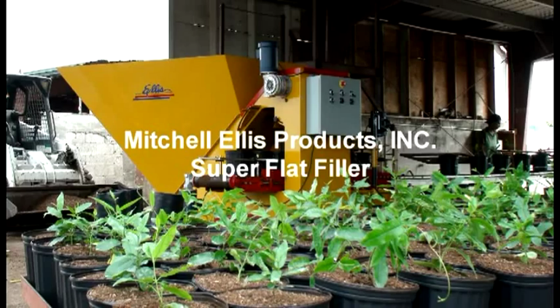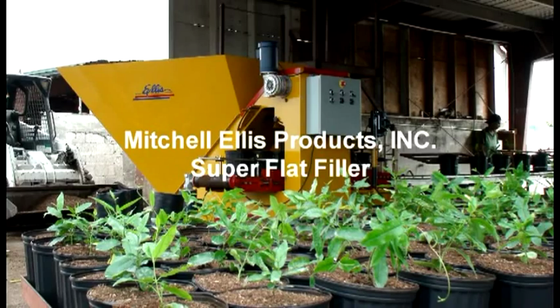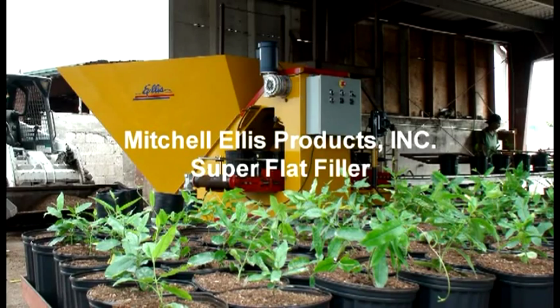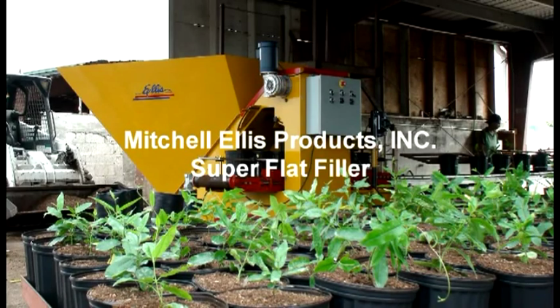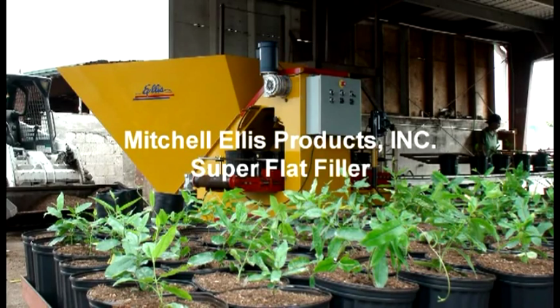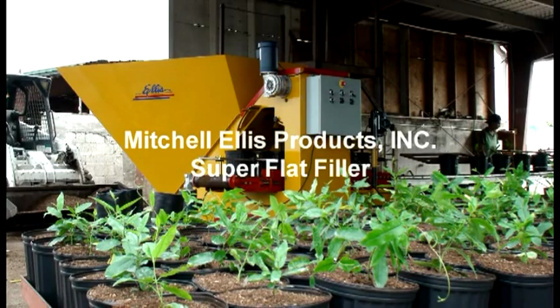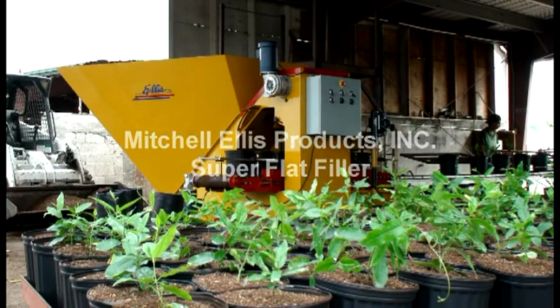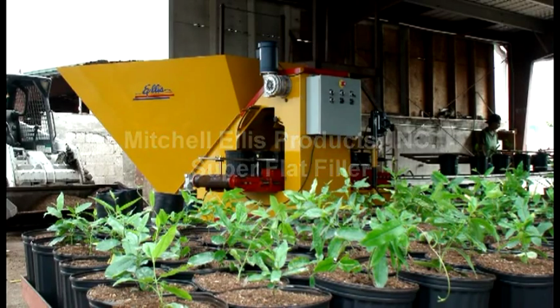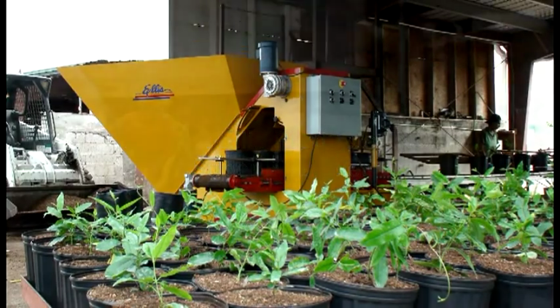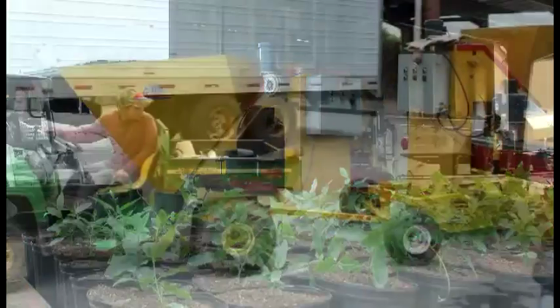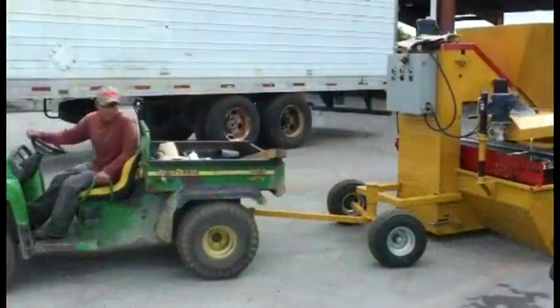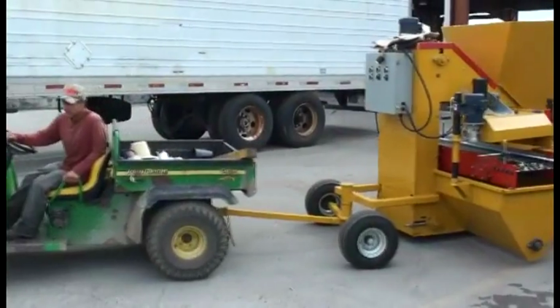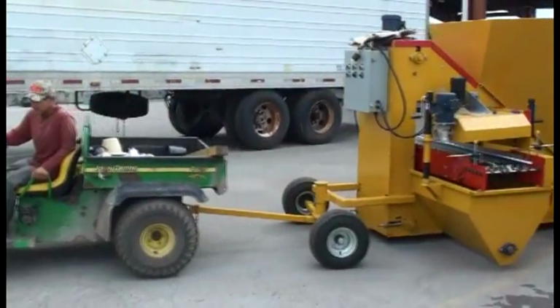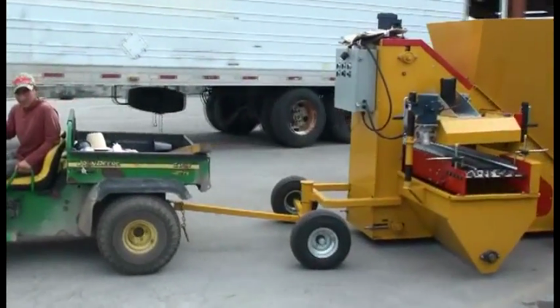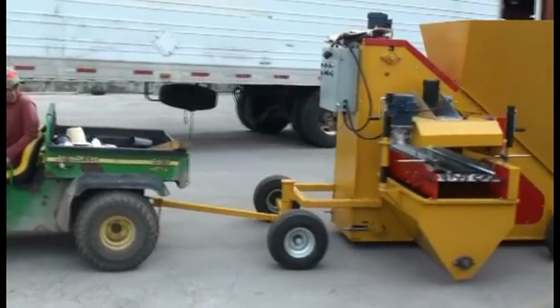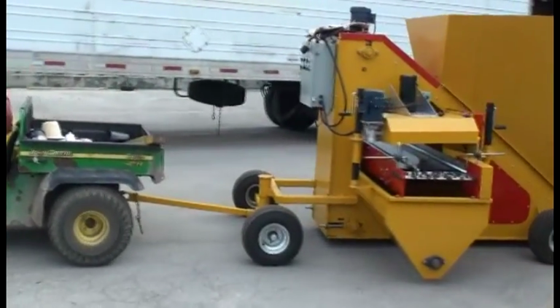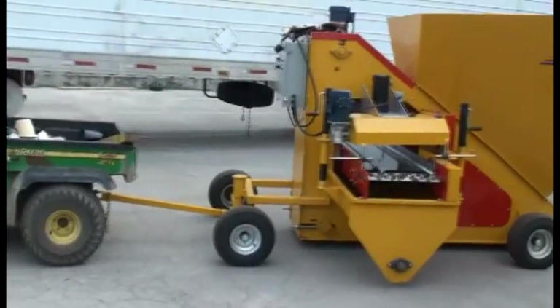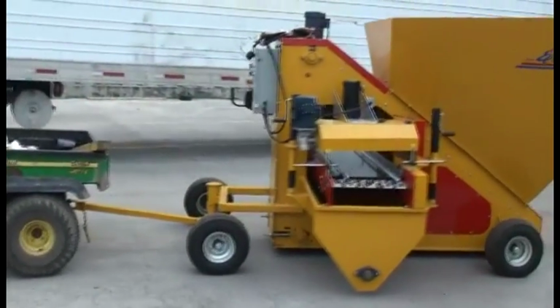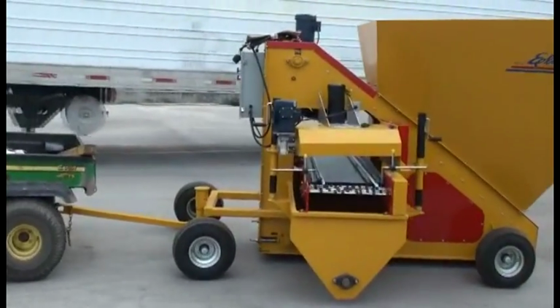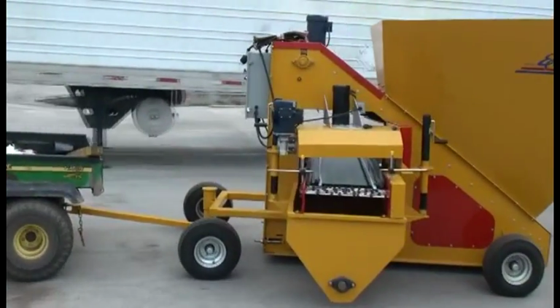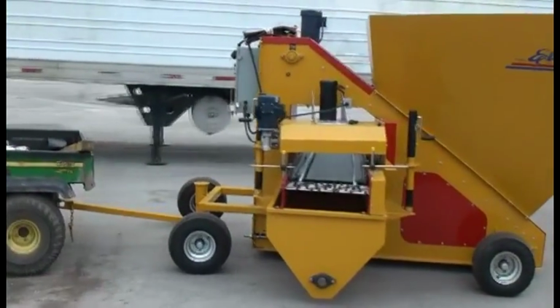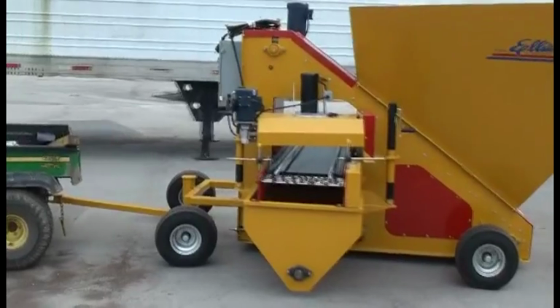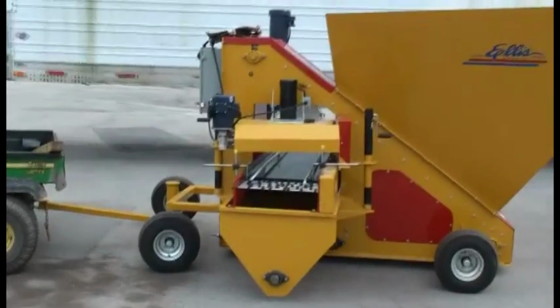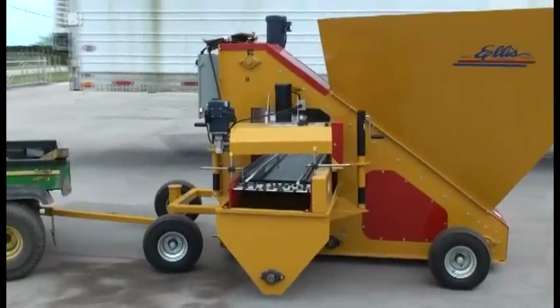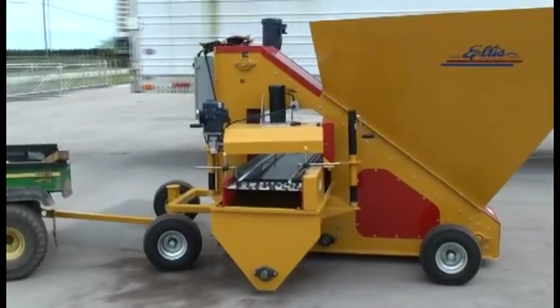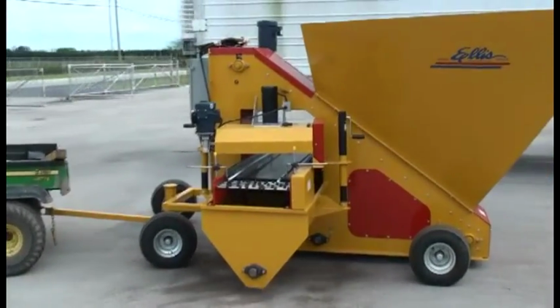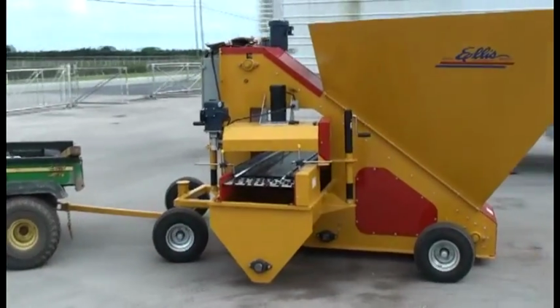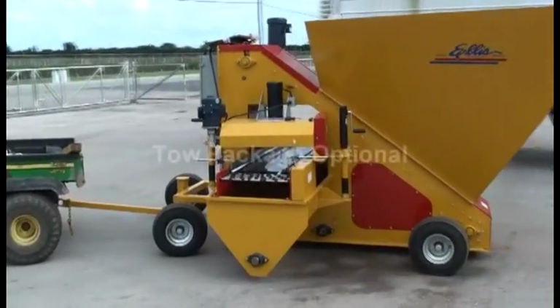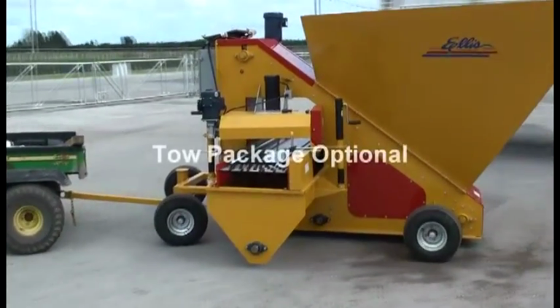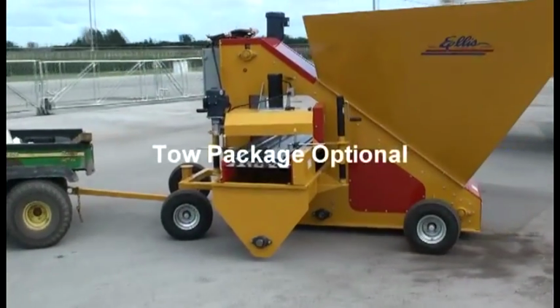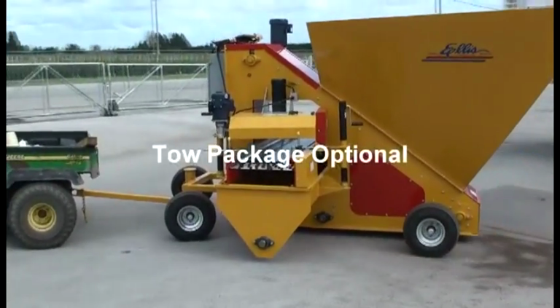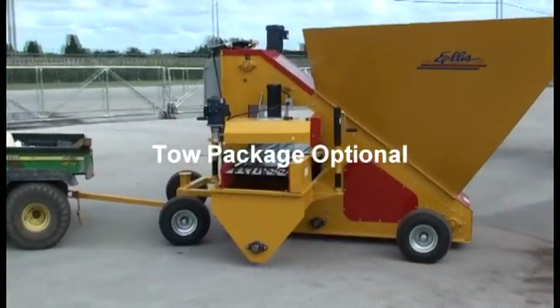The super flat filler is a very reliable machine. It has a well-designed body which is made out of 3 sixteenth plate. This is the main body. It has an auger return that drops the soil onto the chain.